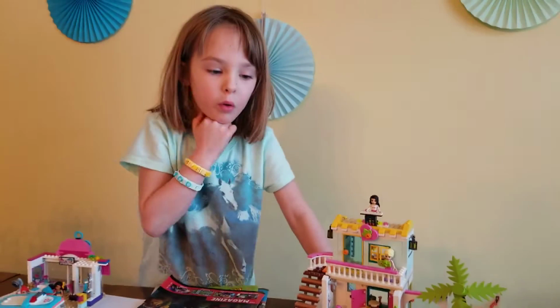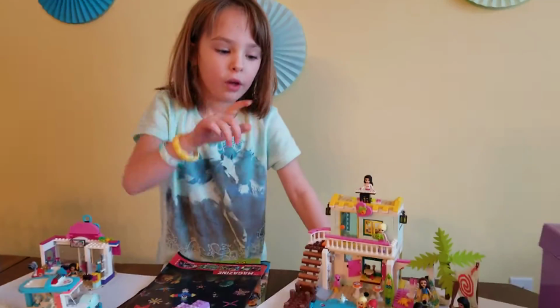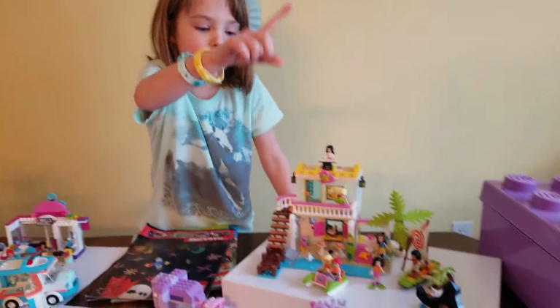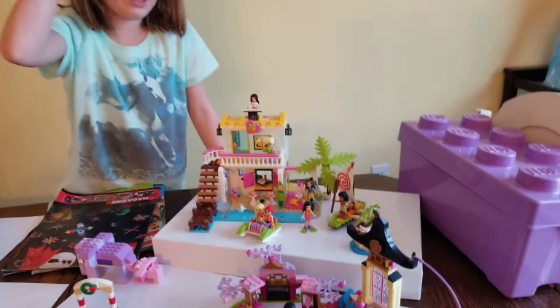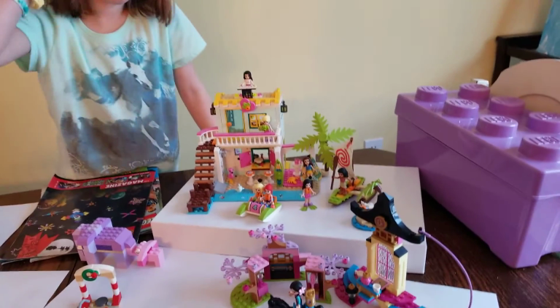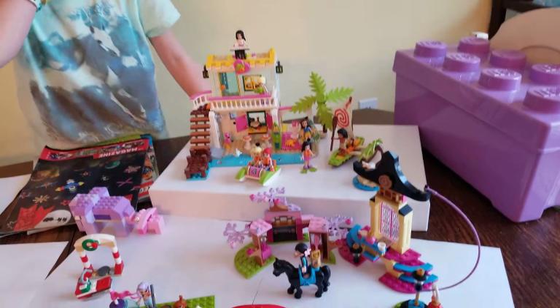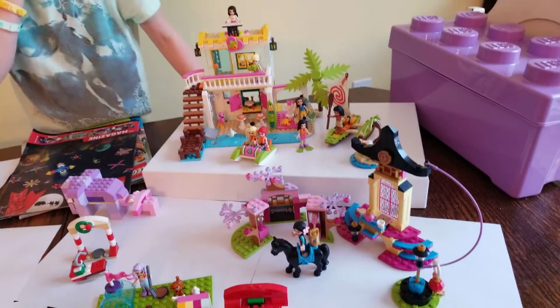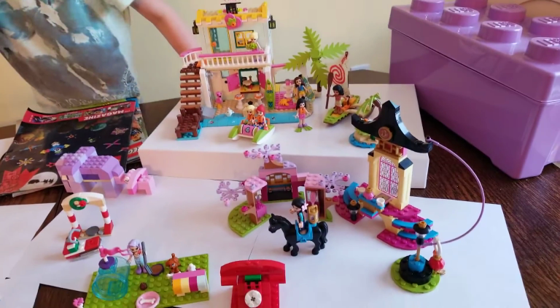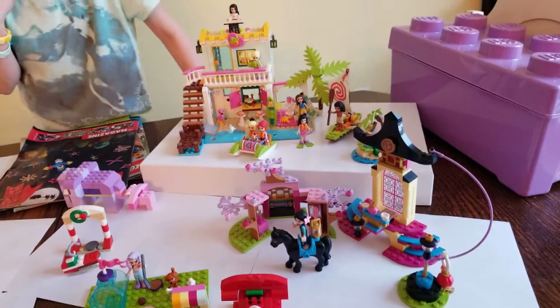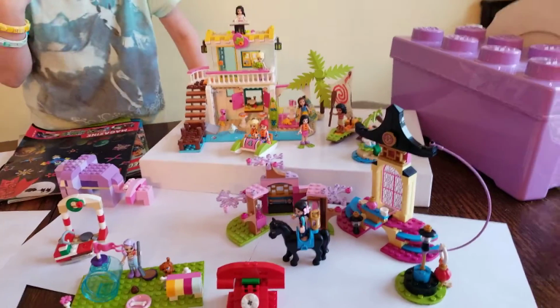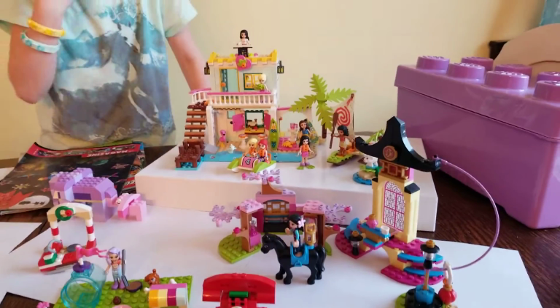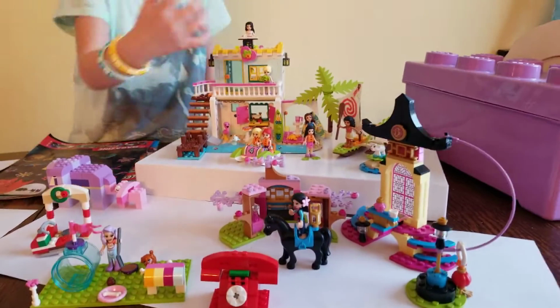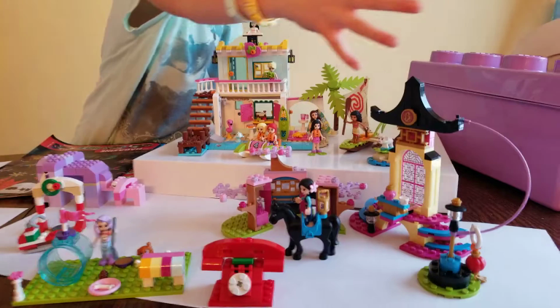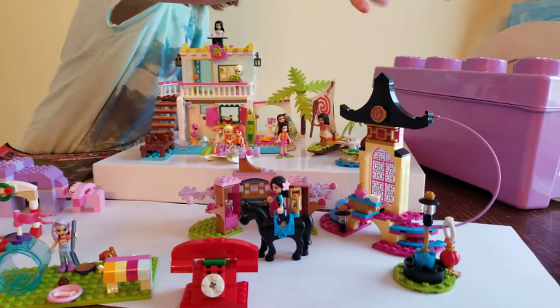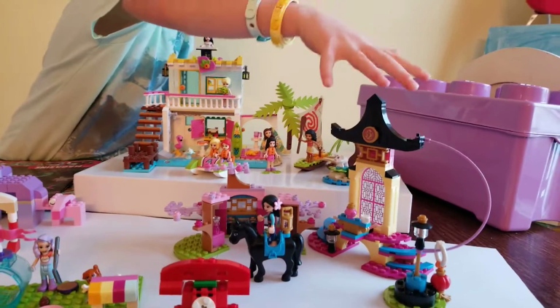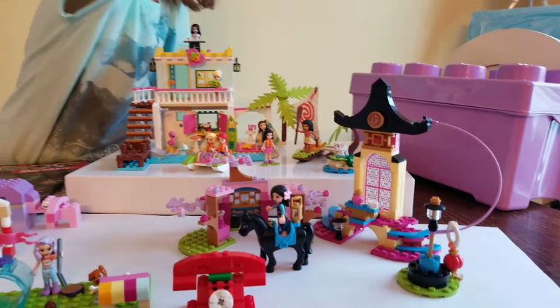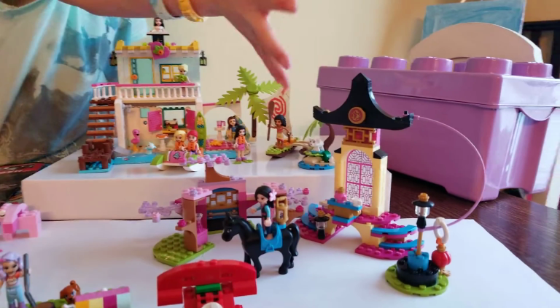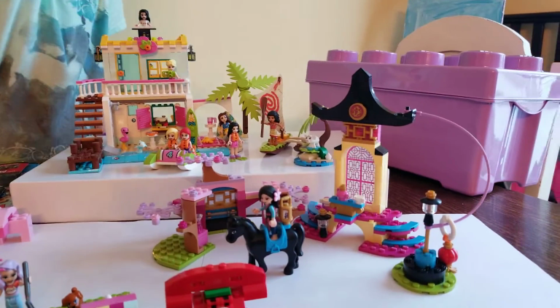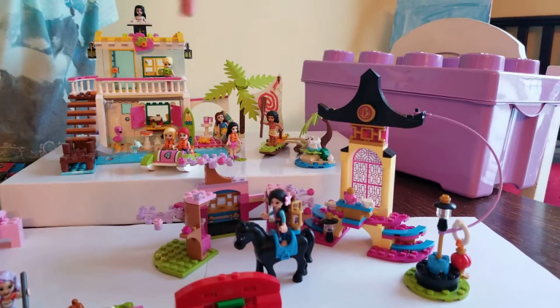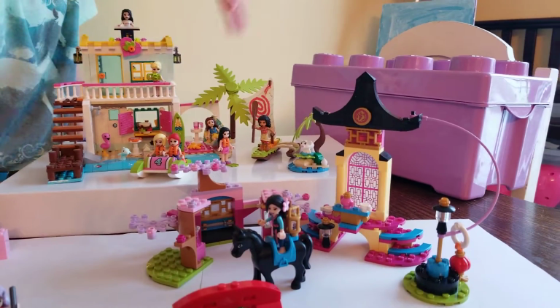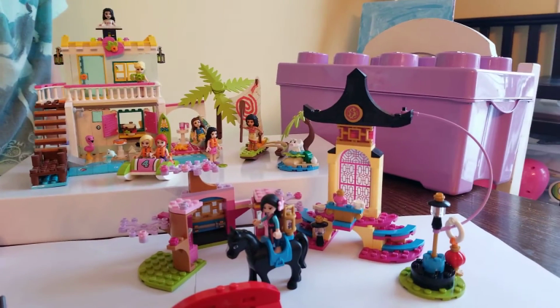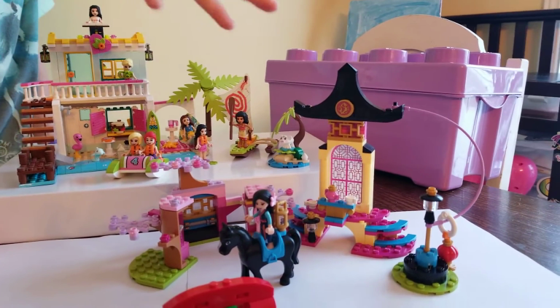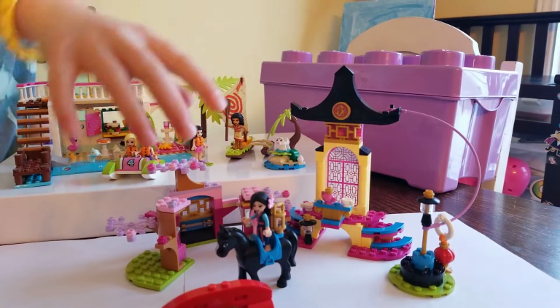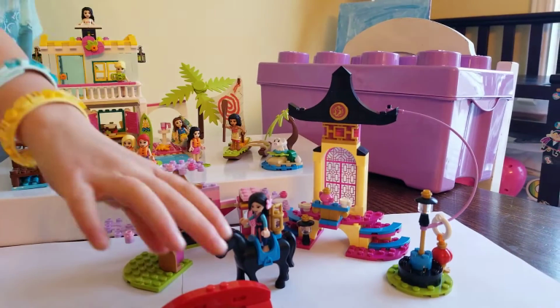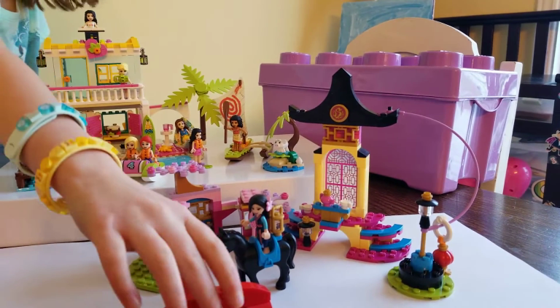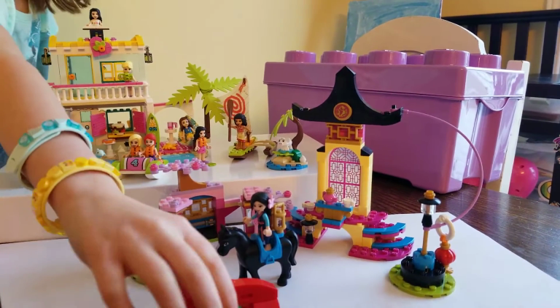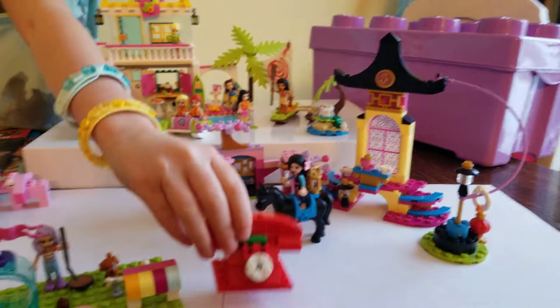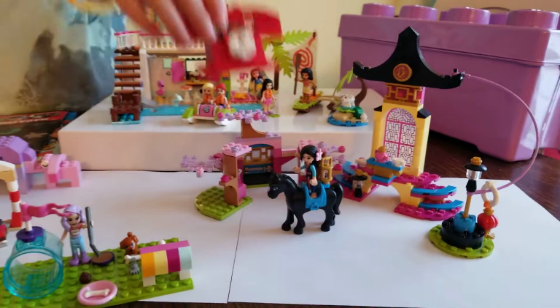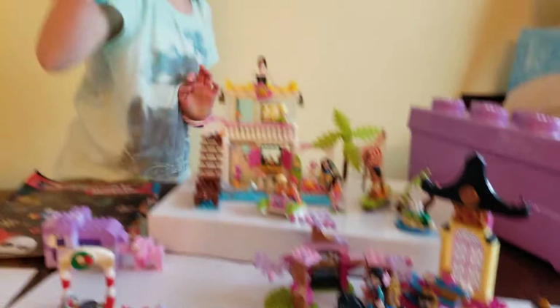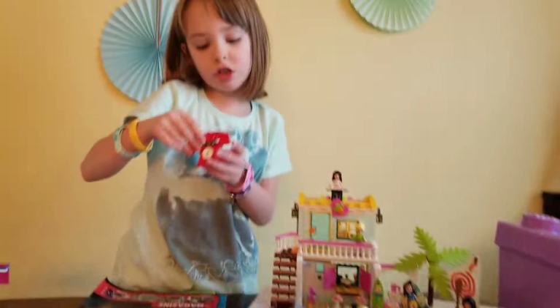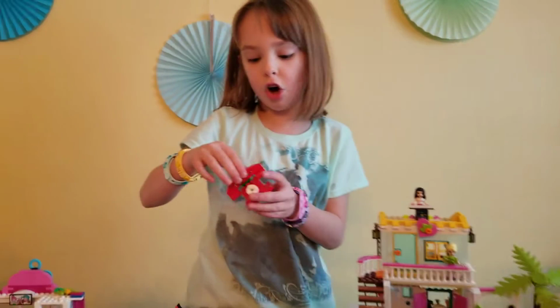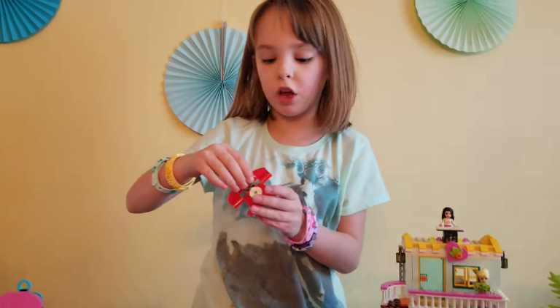And then if you watch the movie Mulan, here's the place where she kind of has to really fight. And then this is so cute.